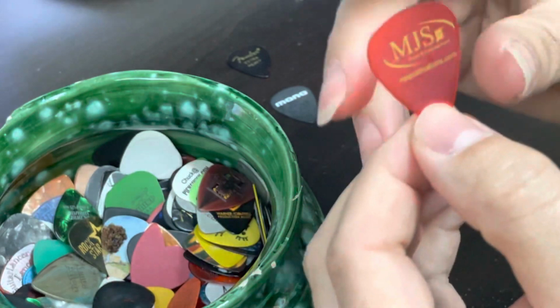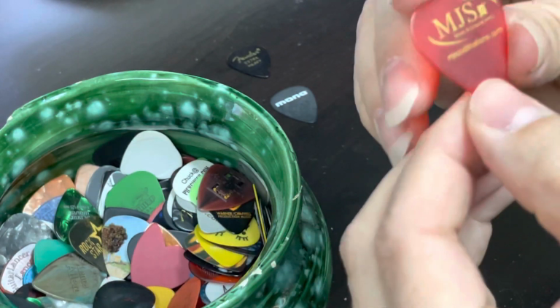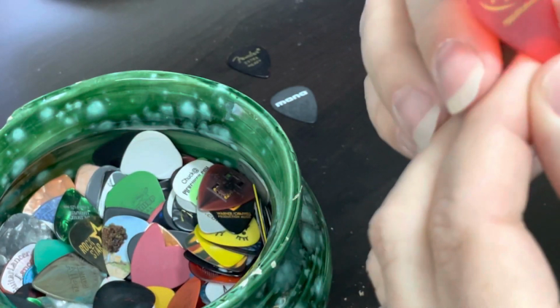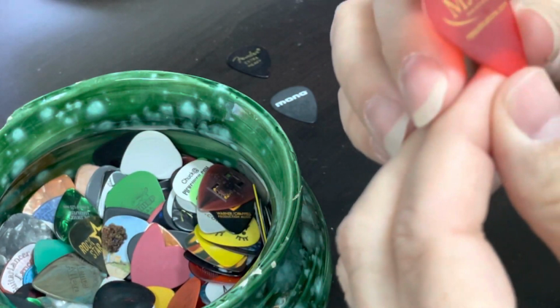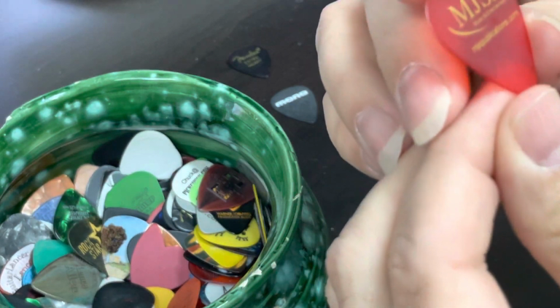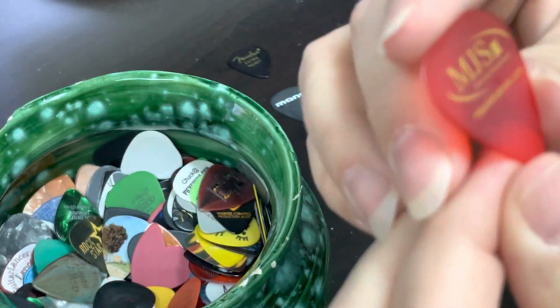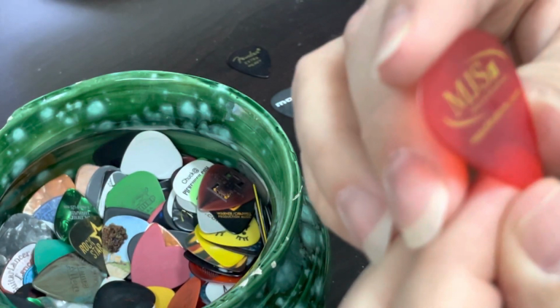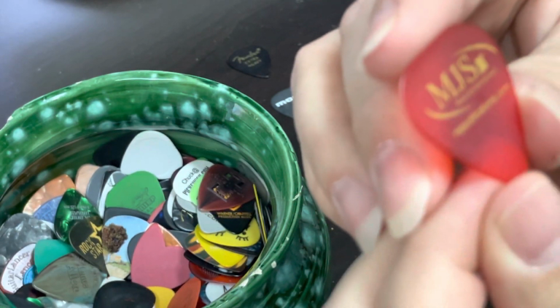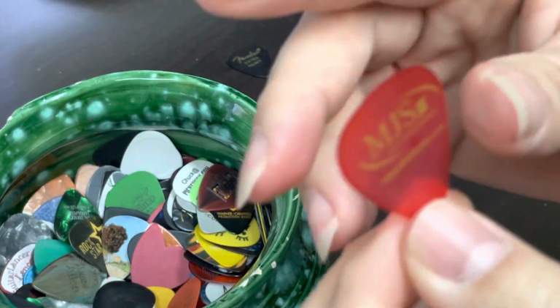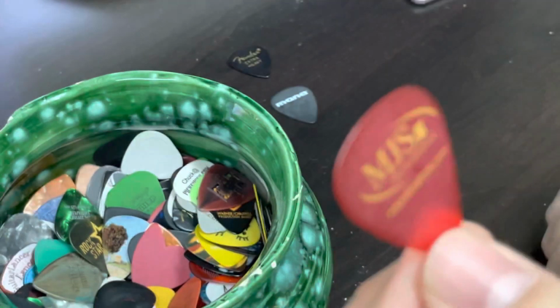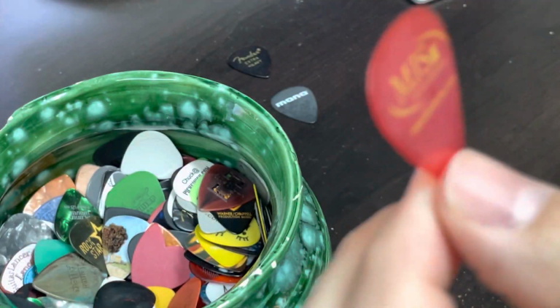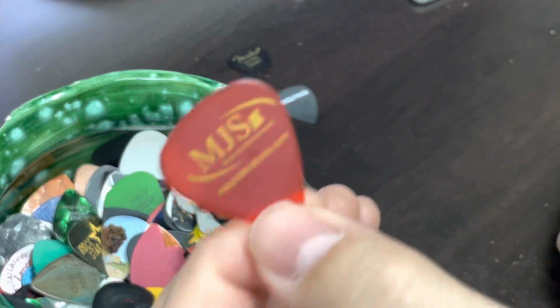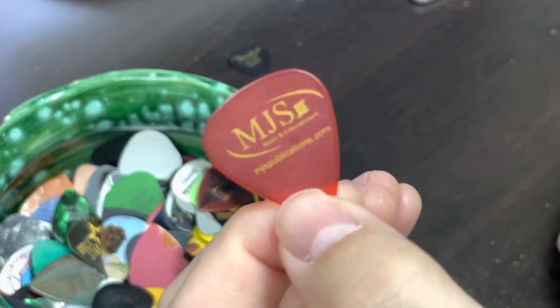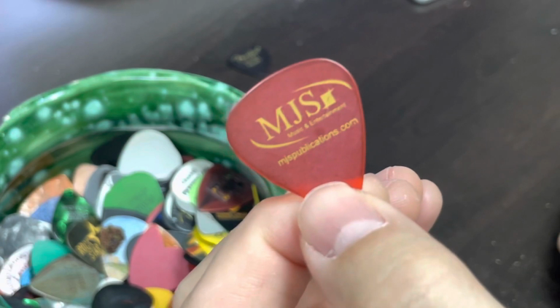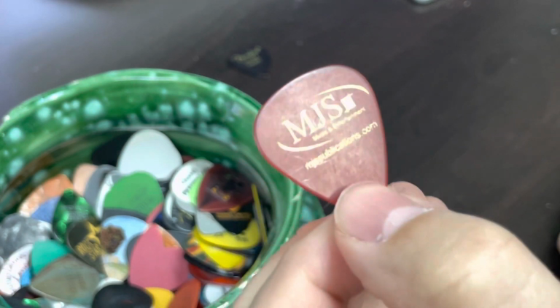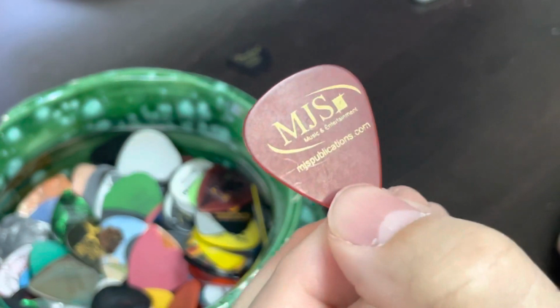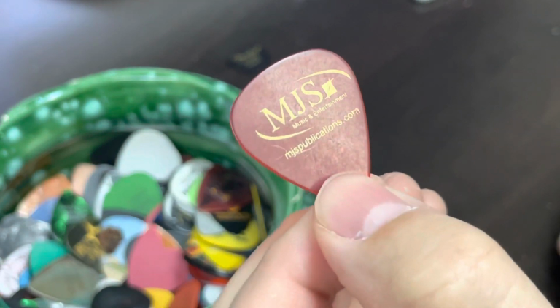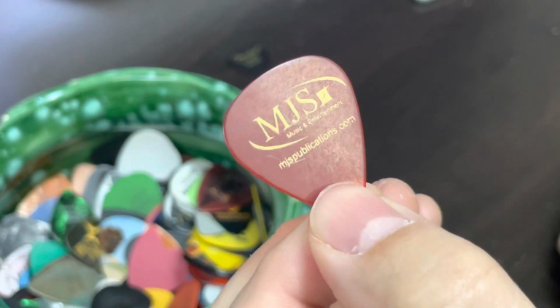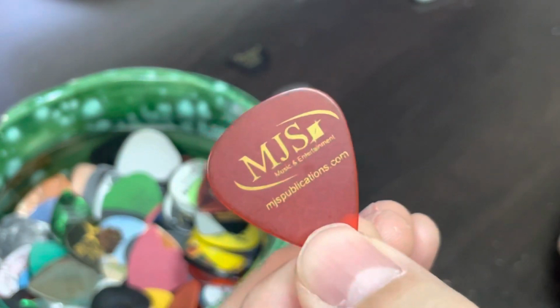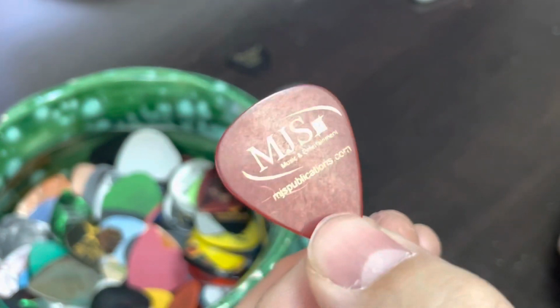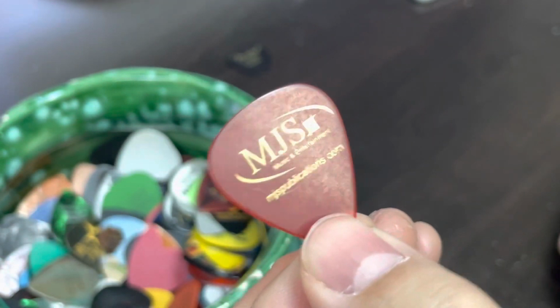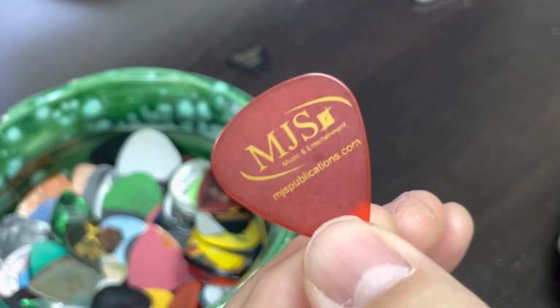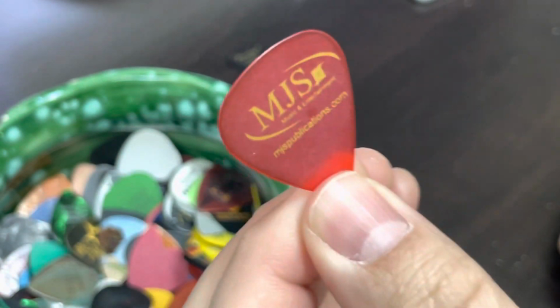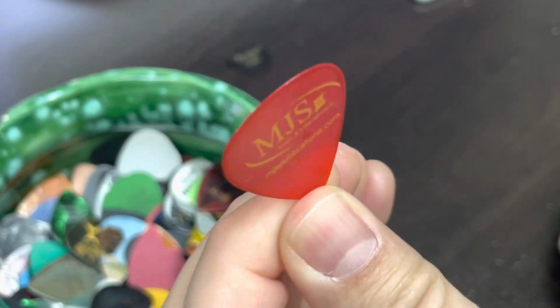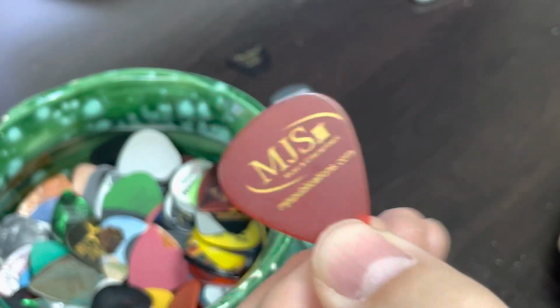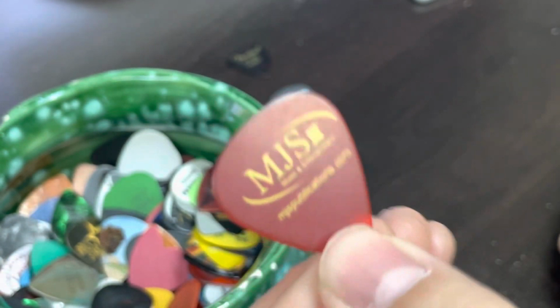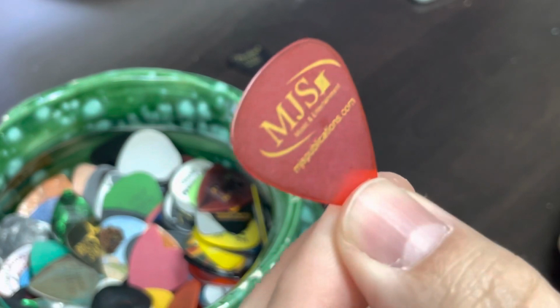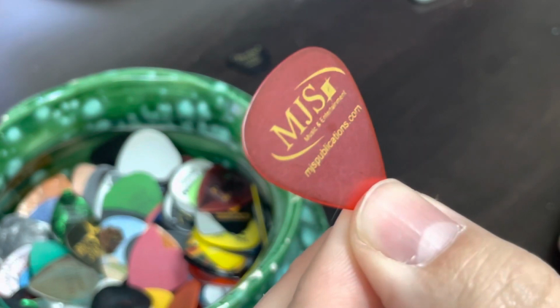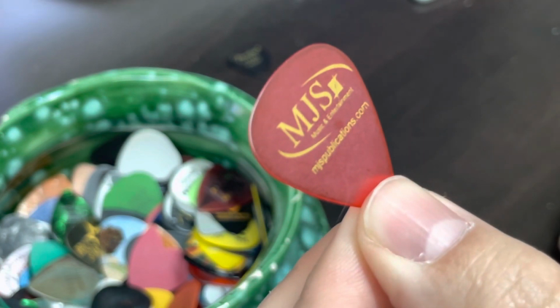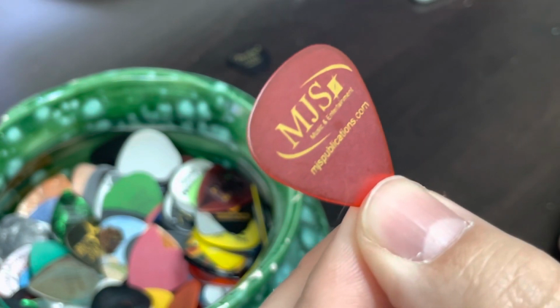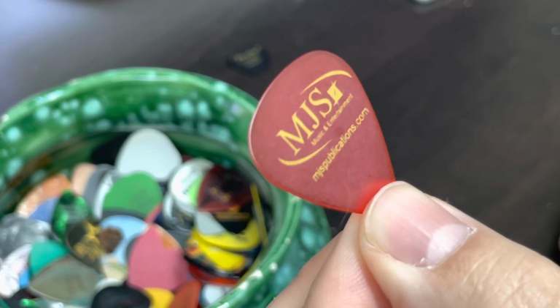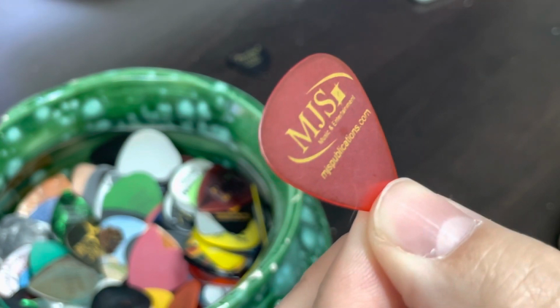And this one — MJS. So another pick I probably got from the trade show. A lot of these companies will make picks and hand them out to people as sort of like a business card. So this is a publishing company, I think.